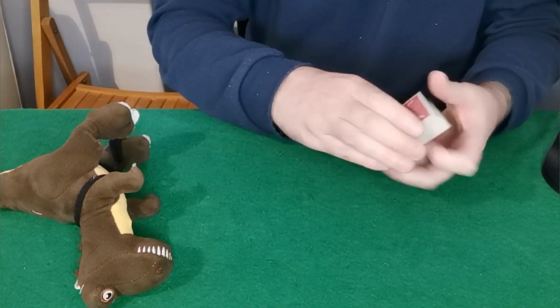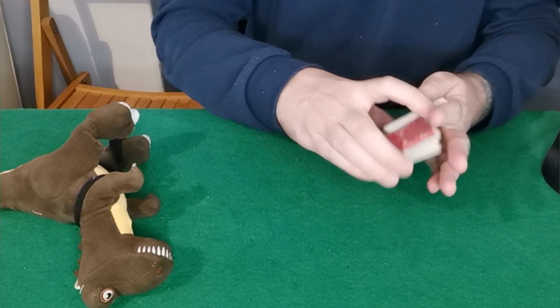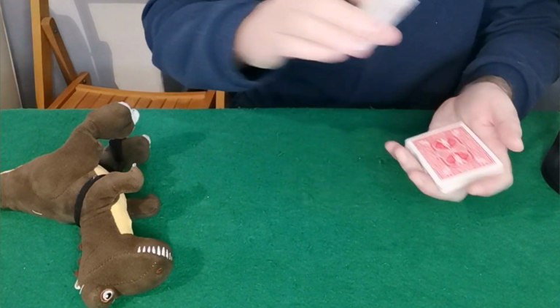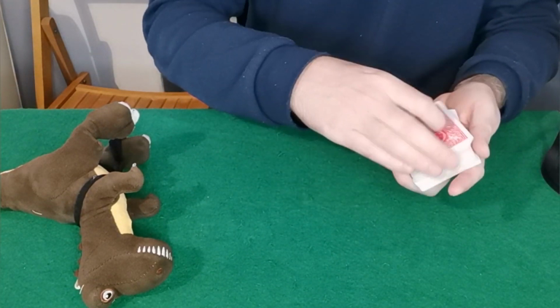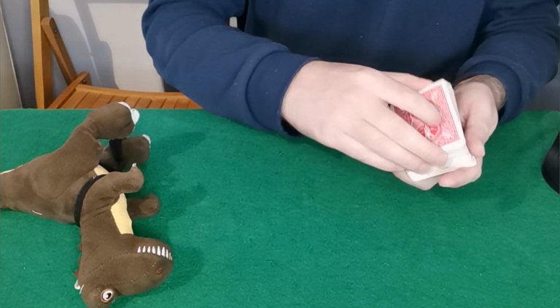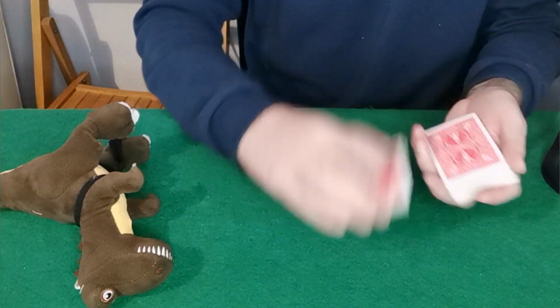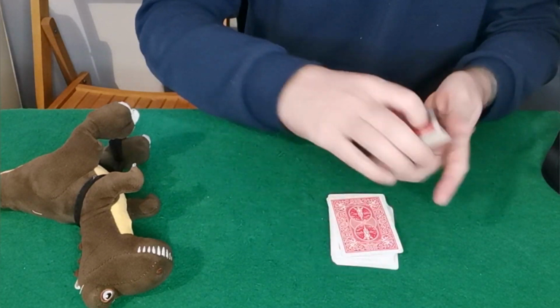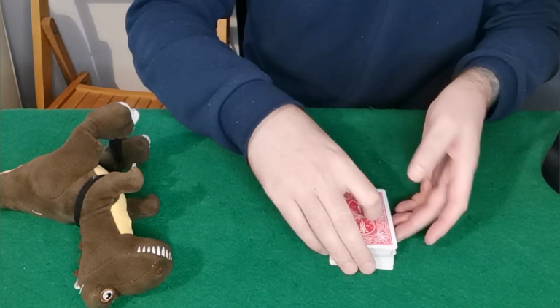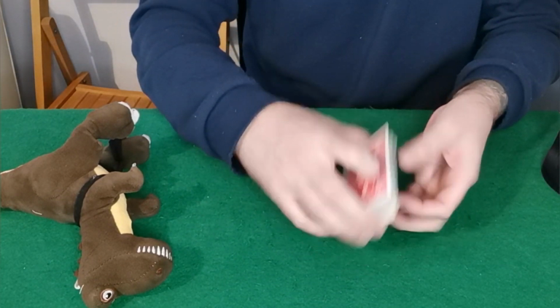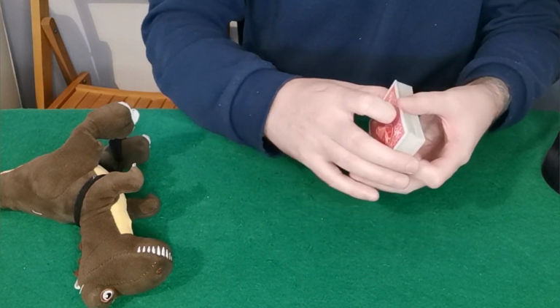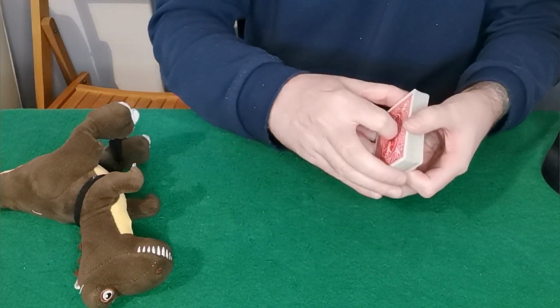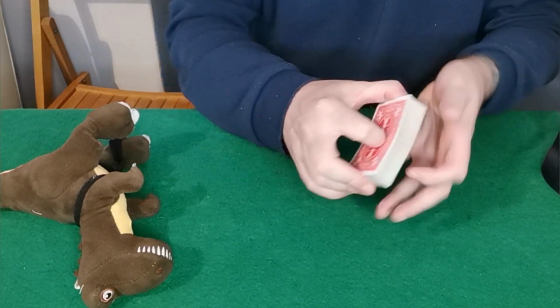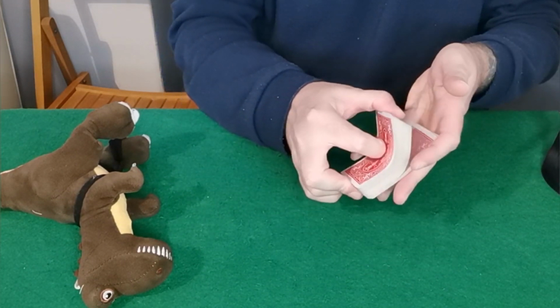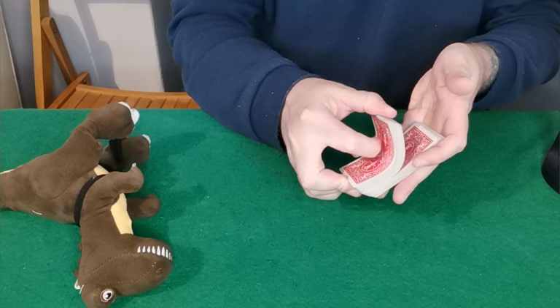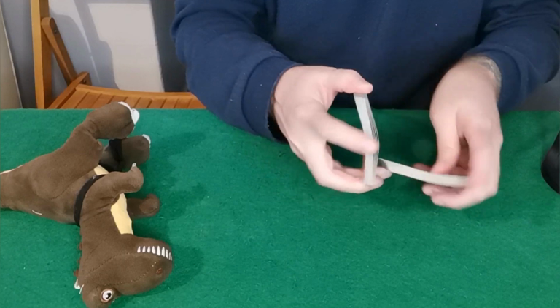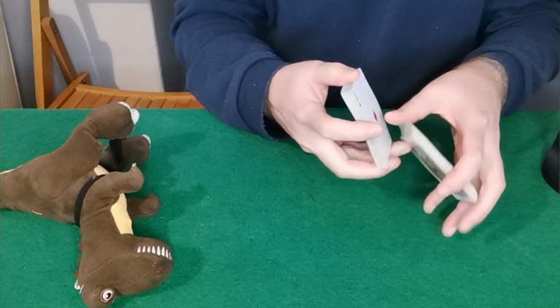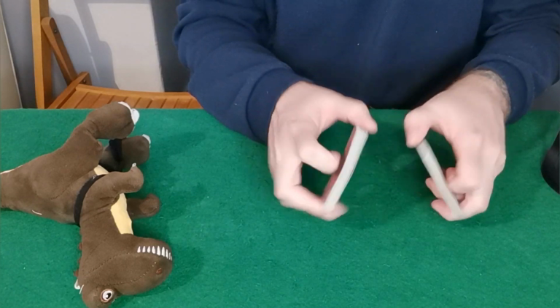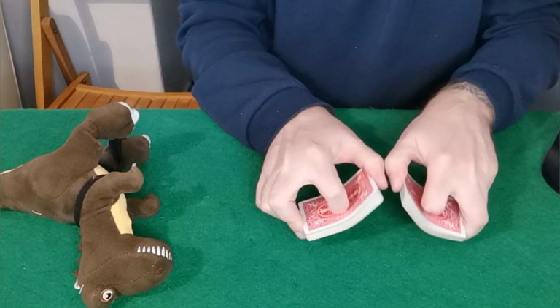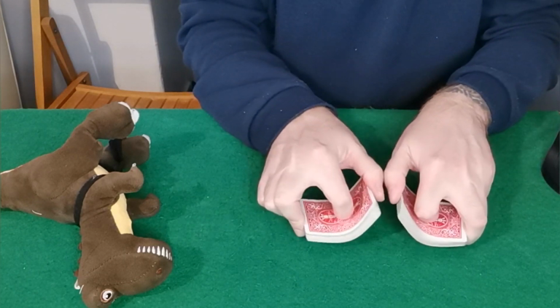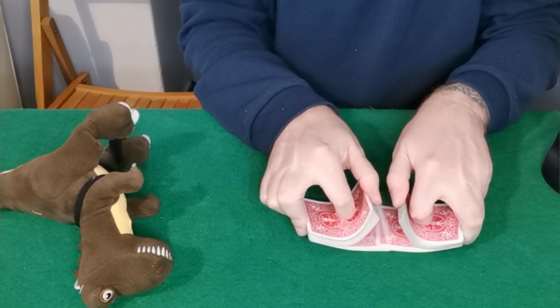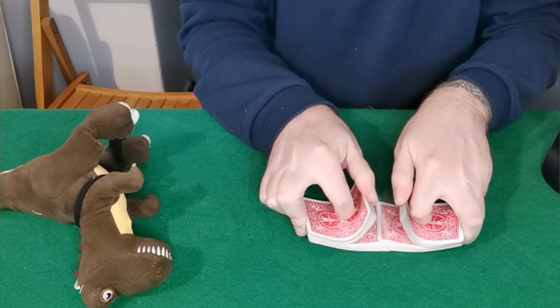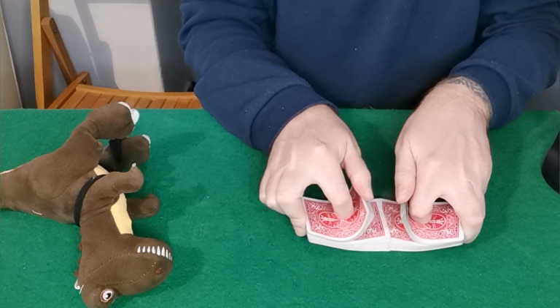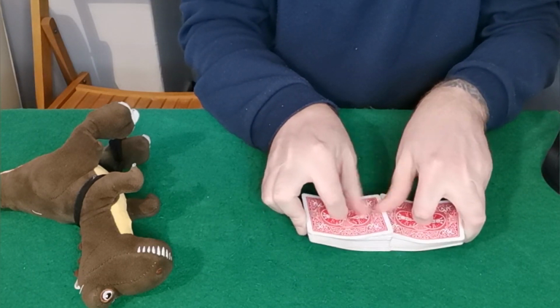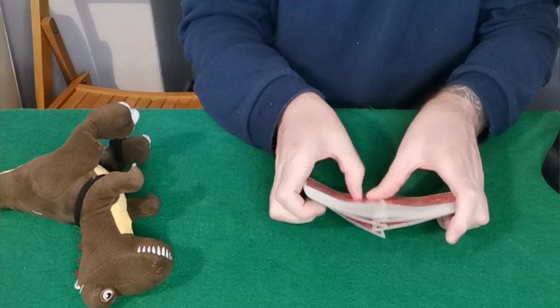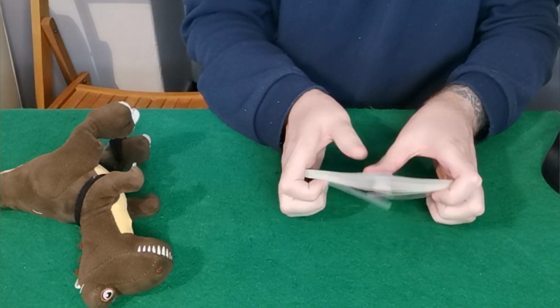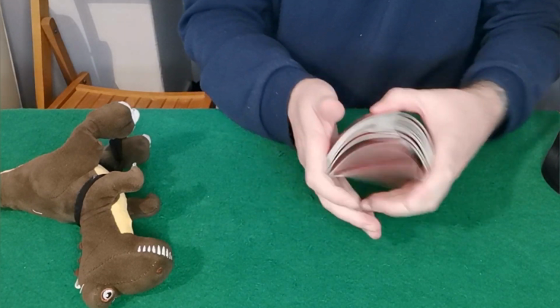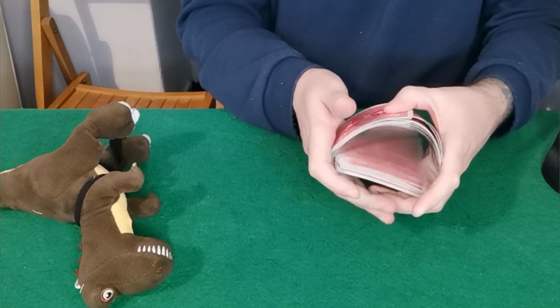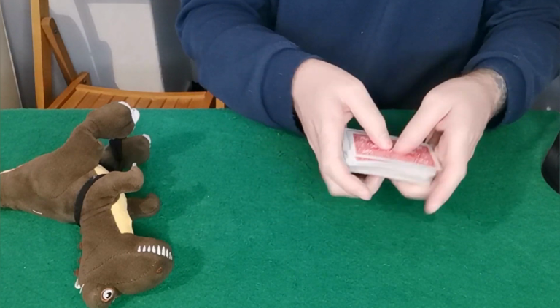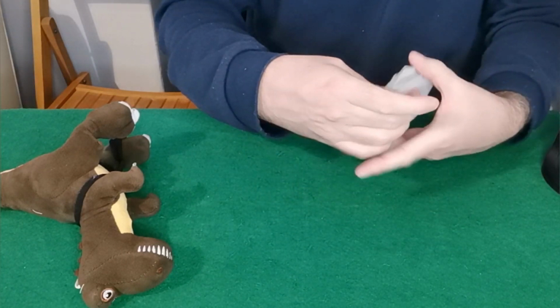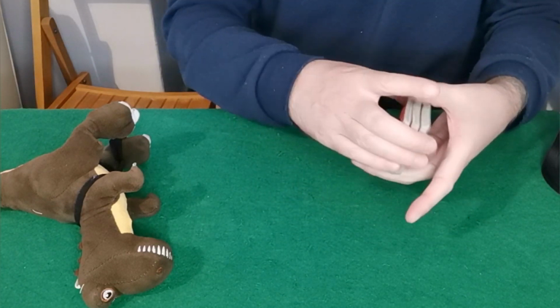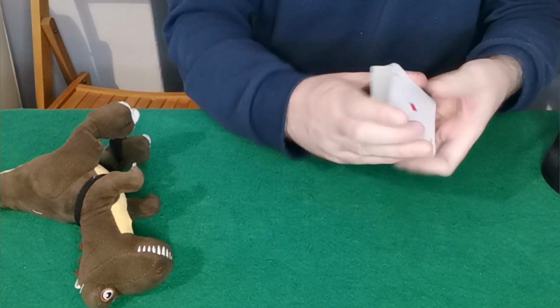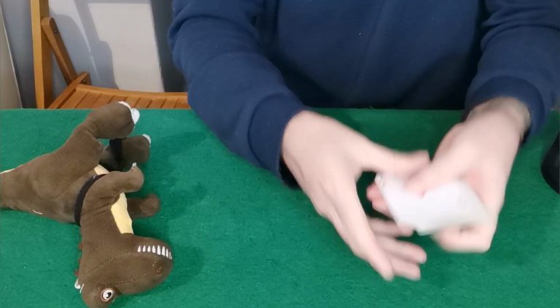I can give the pack a couple of cuts, they can also give the pack a couple of cuts, and then I want to give it a riffle shuffle — a good riffle shuffle, as close to perfect as possible.